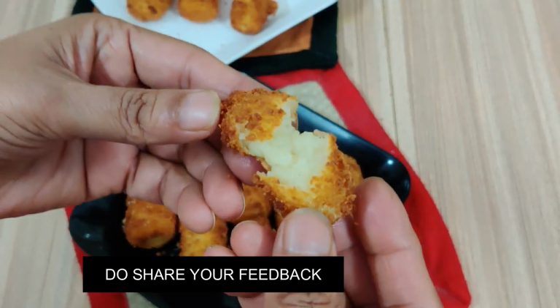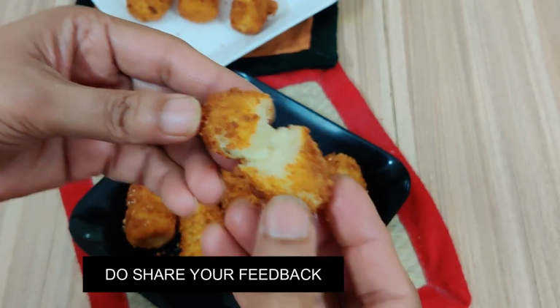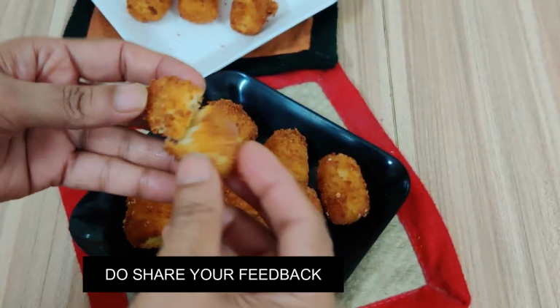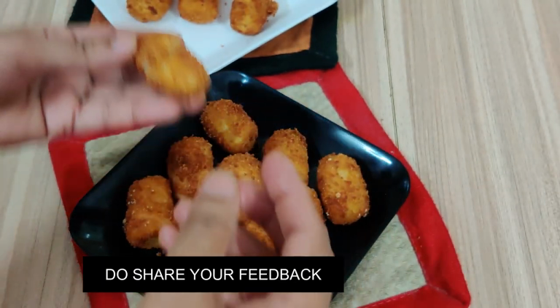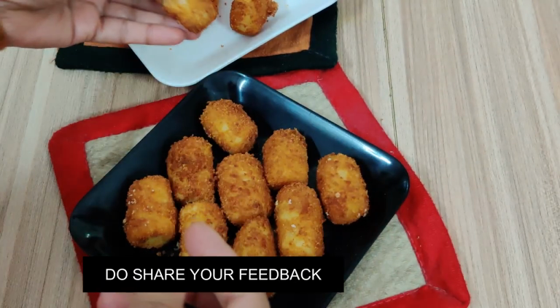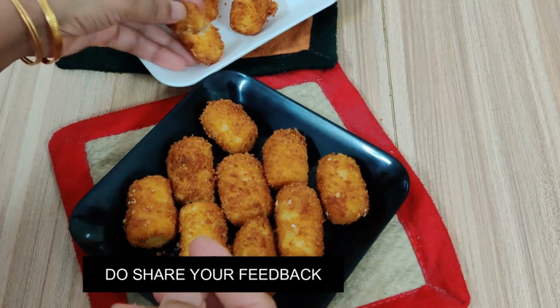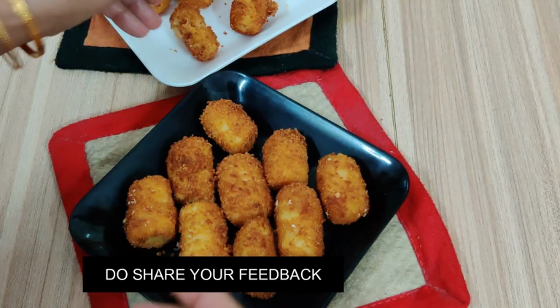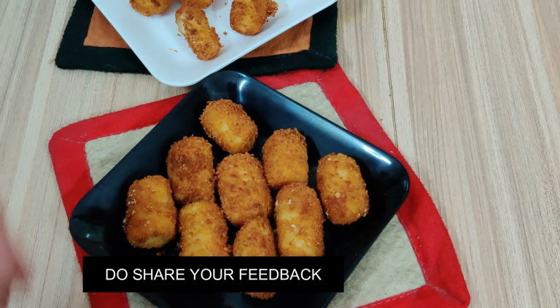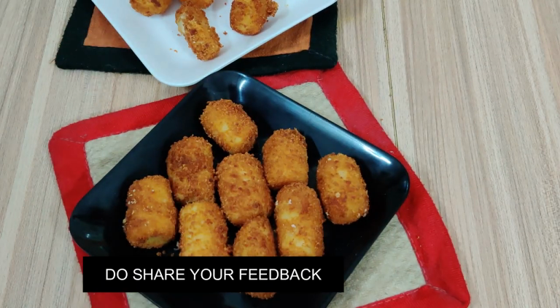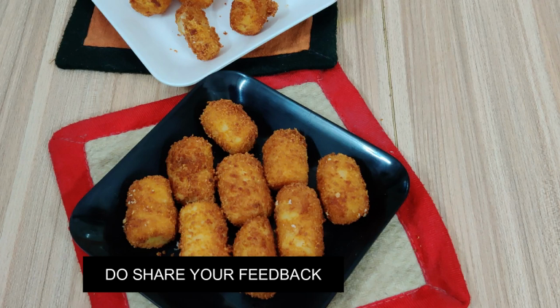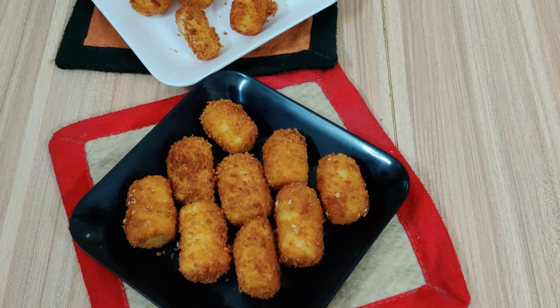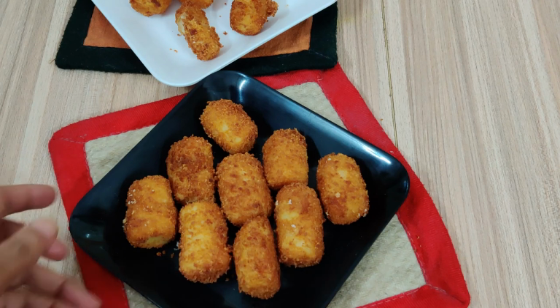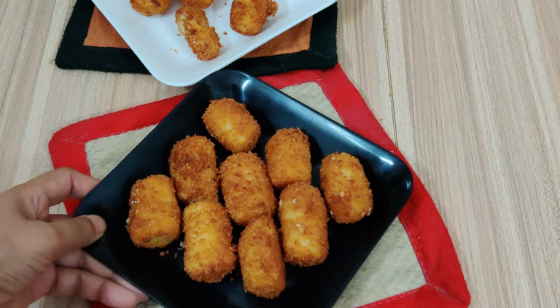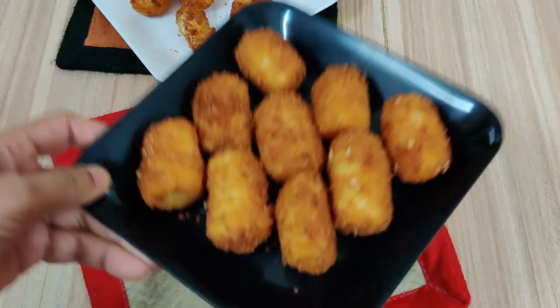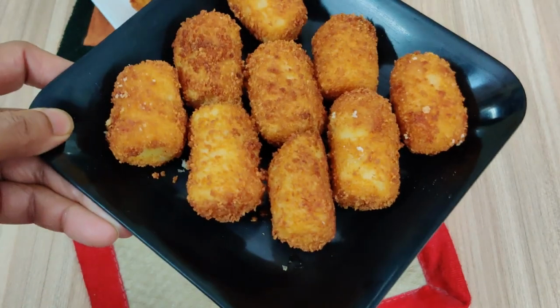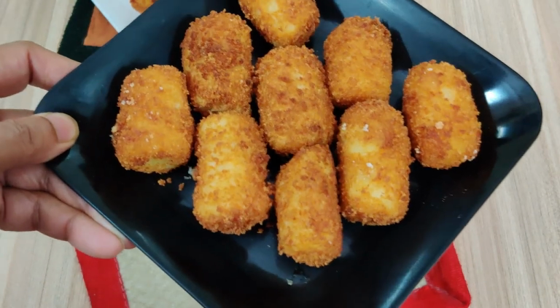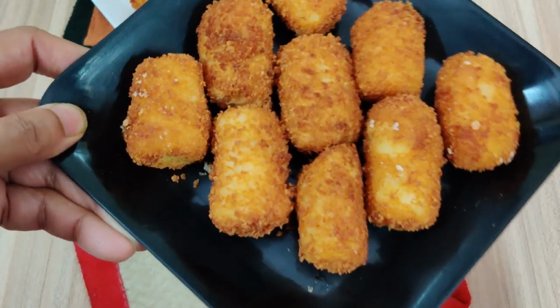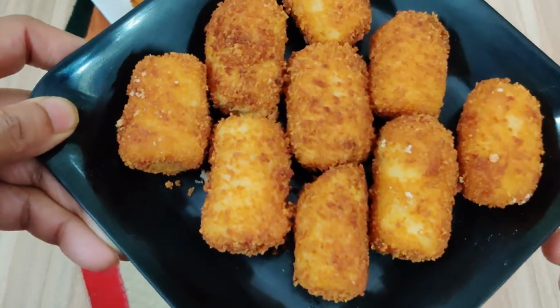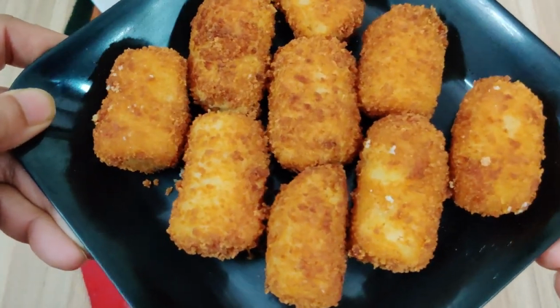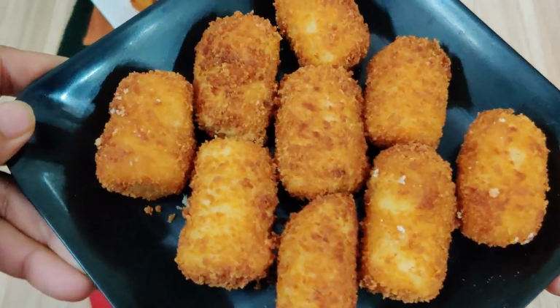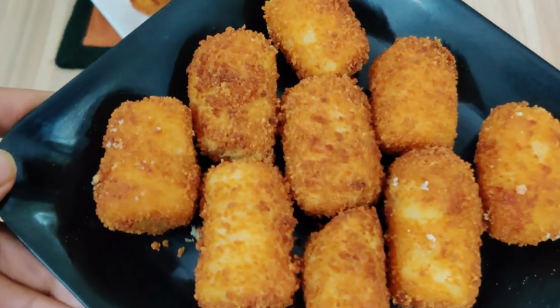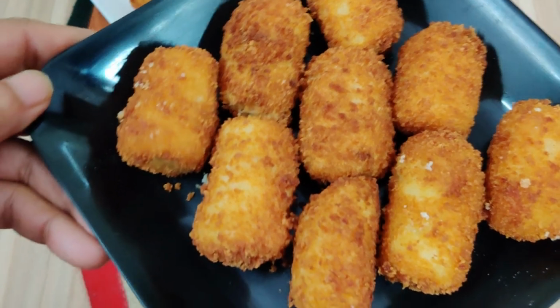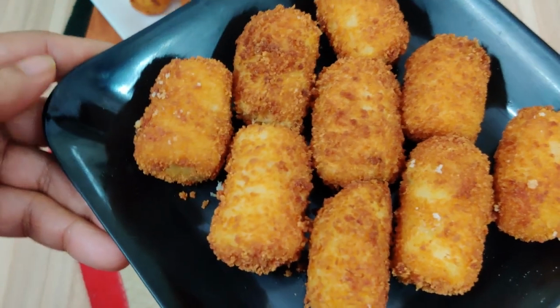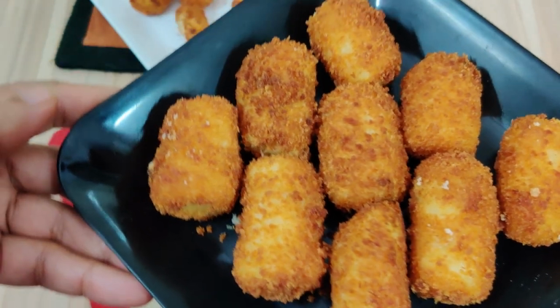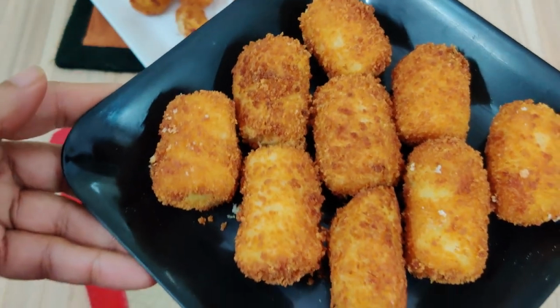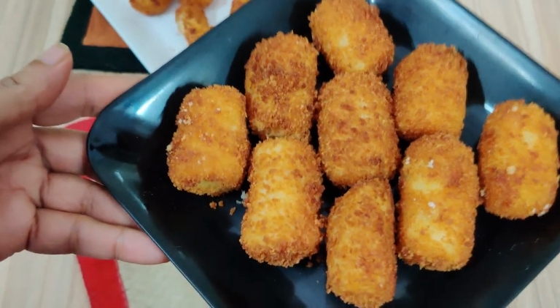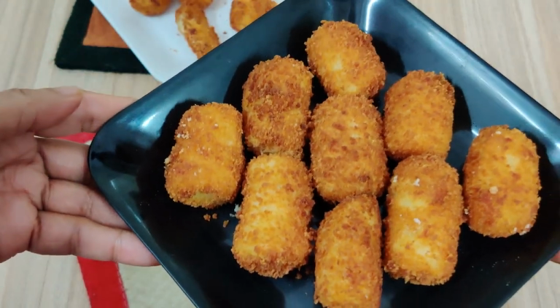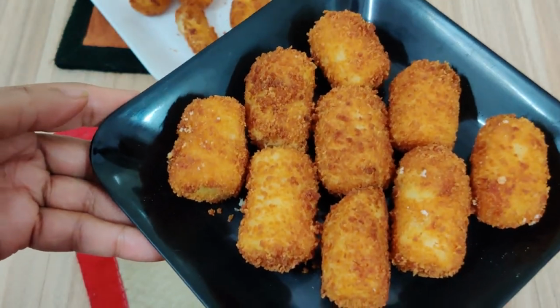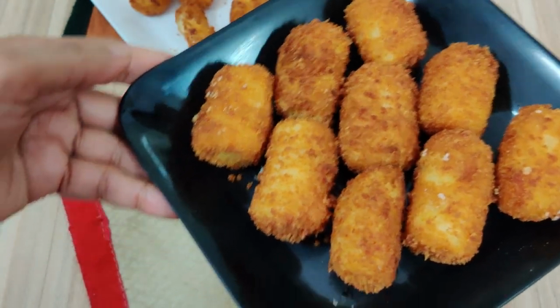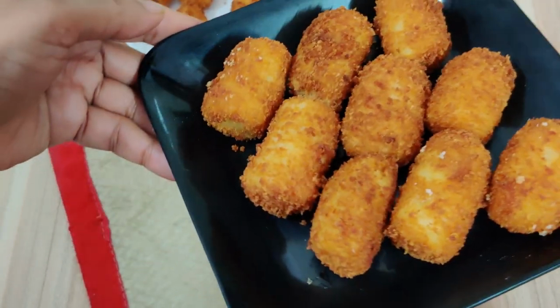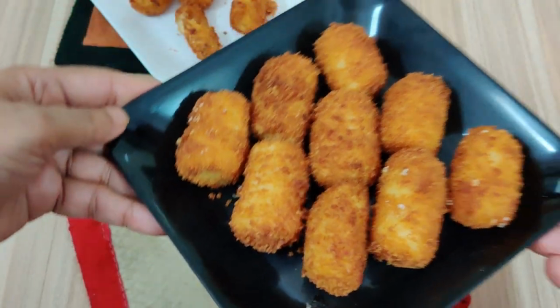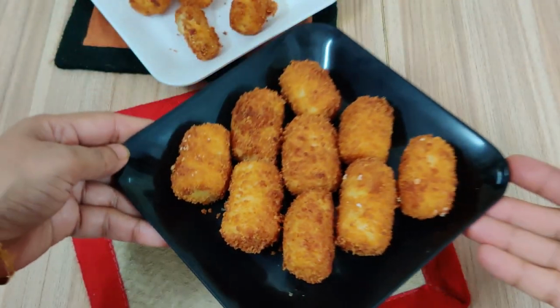Please give feedback. If you like the recipe, share it with your friends. Thank you for watching.